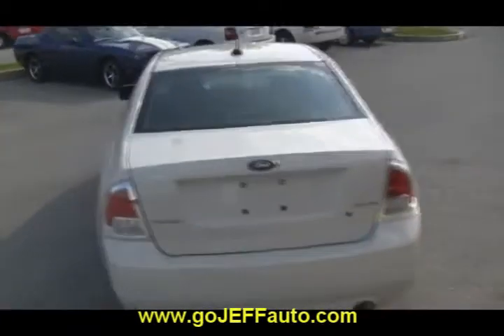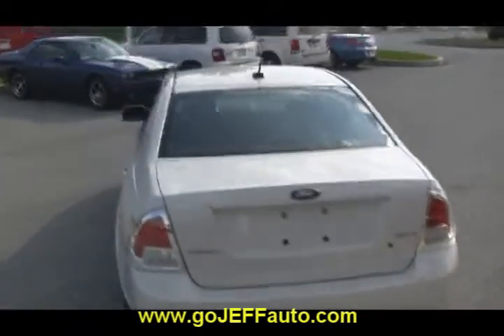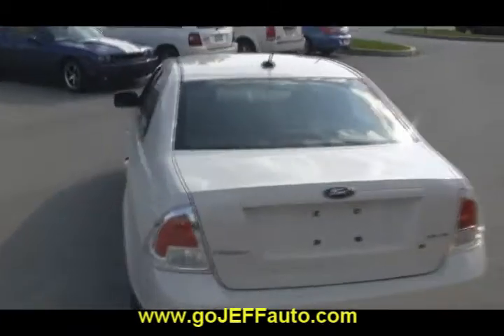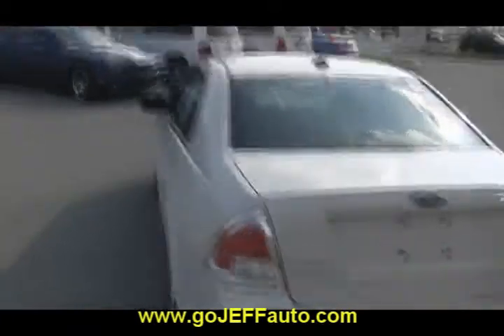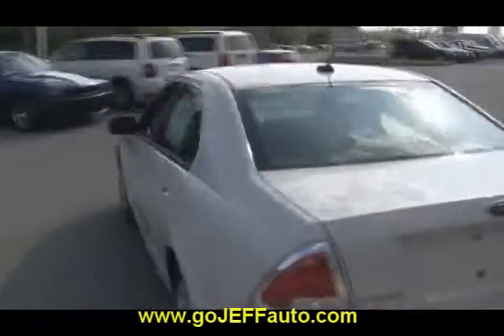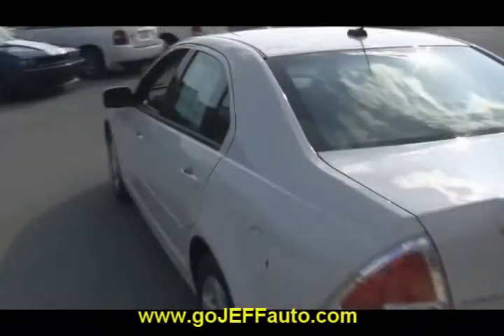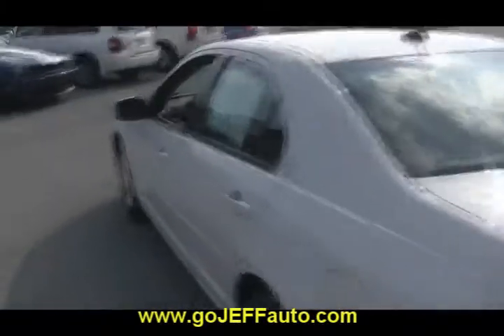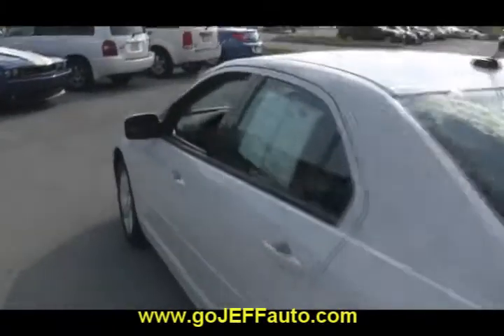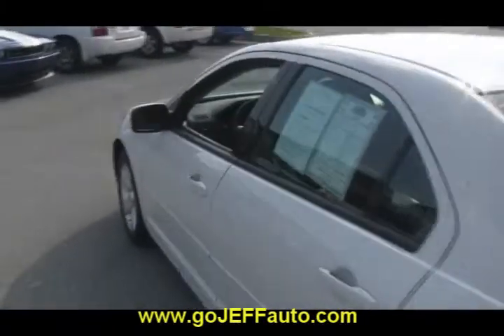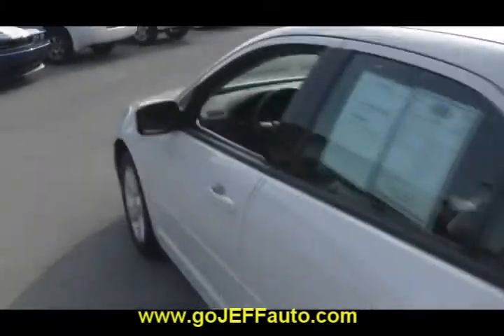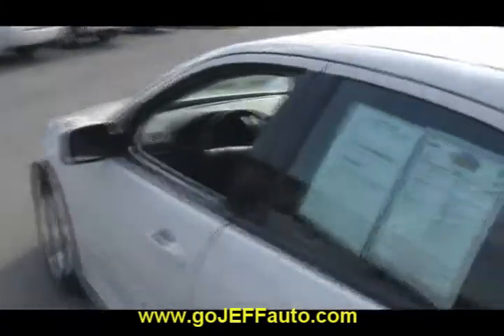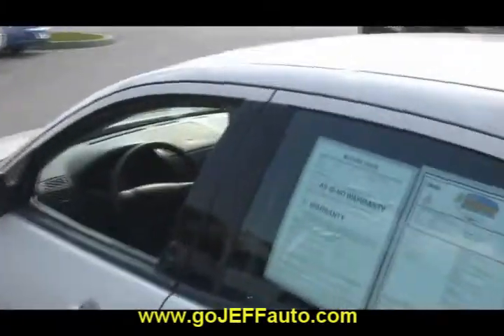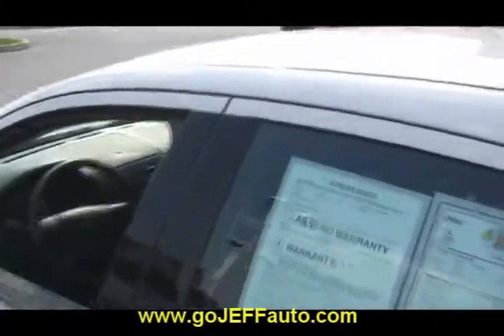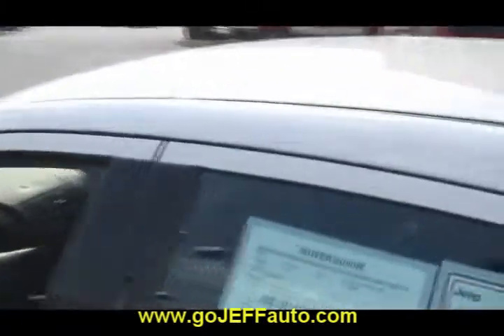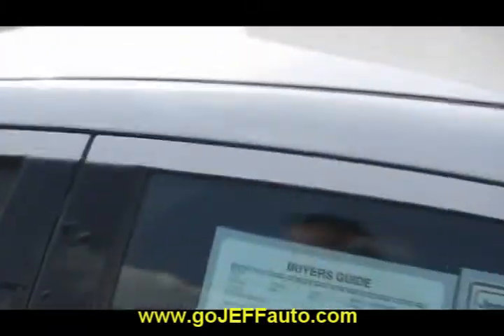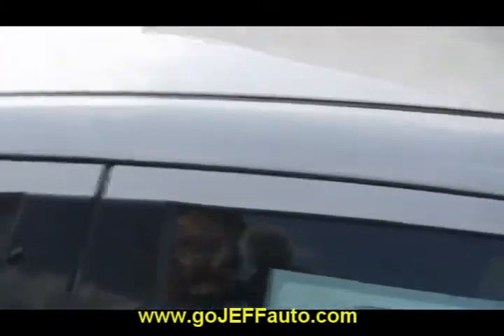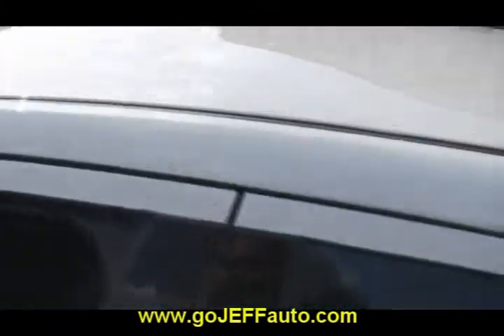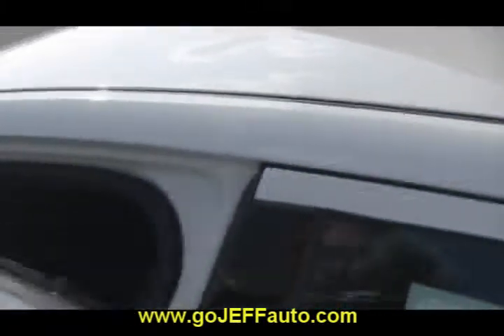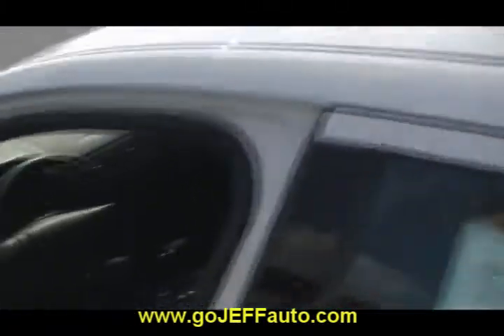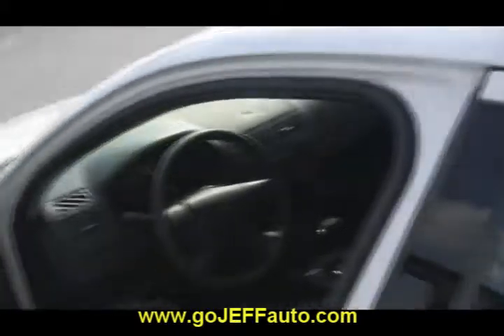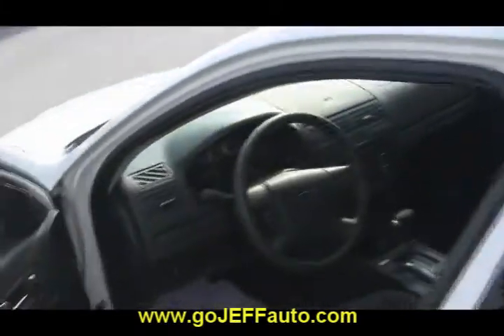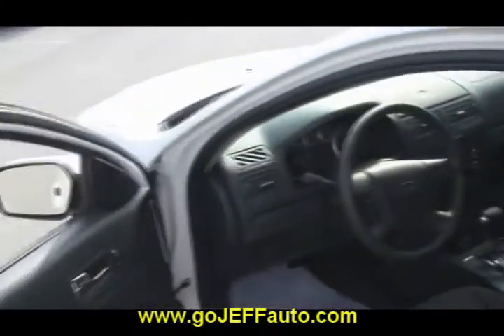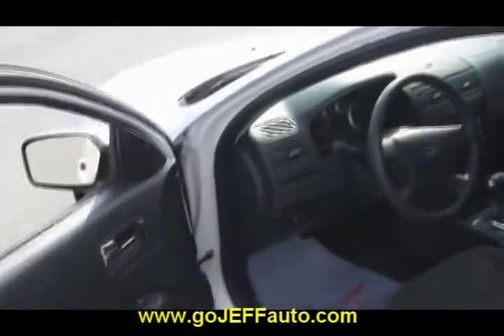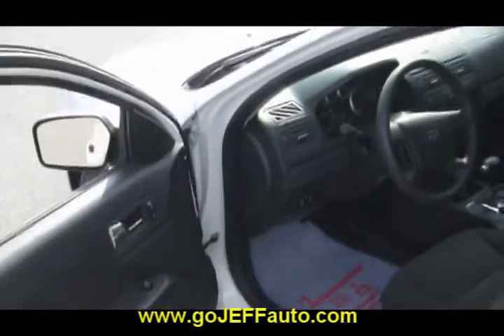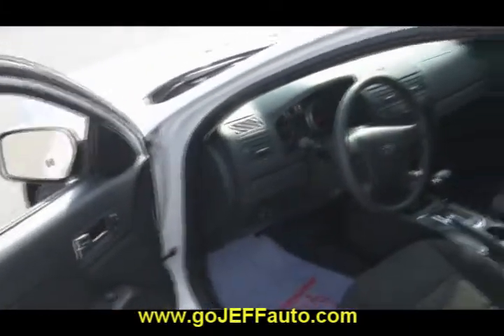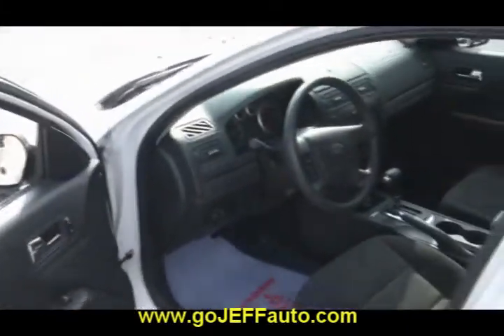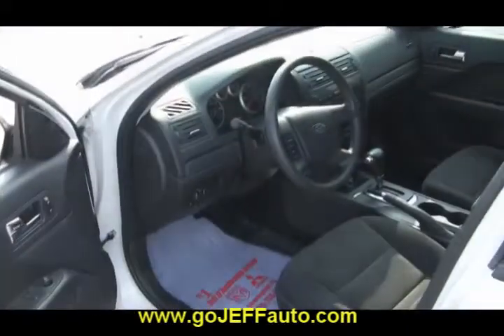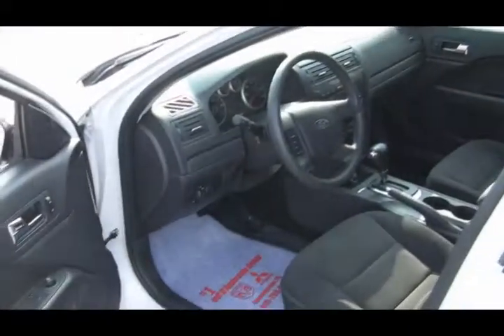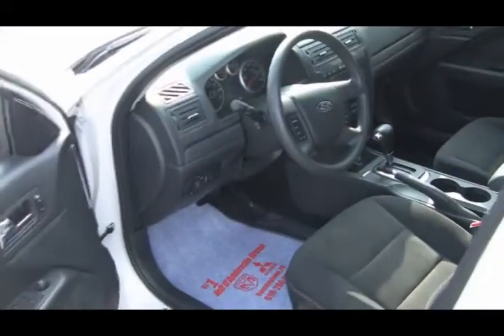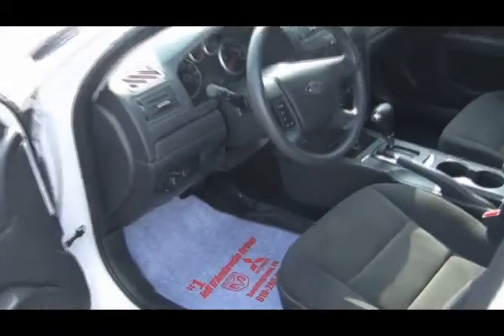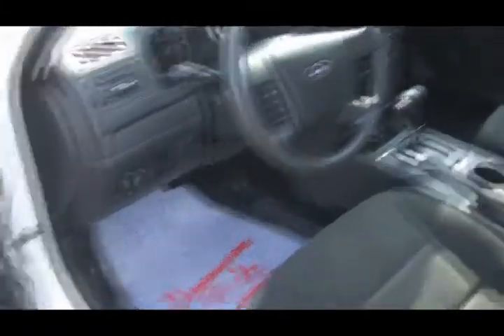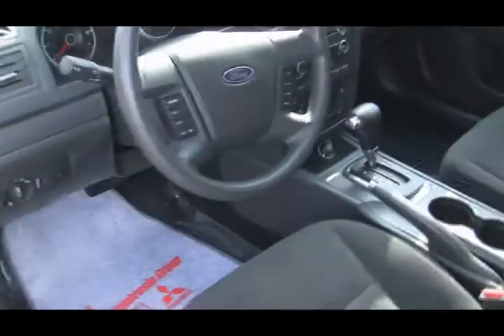Jeff D. Ambrosio price — want to know the price? Well, I know how you can get it. You can give us a call at 484-593-5000, or you can get it online at www.gojeffauto.com.